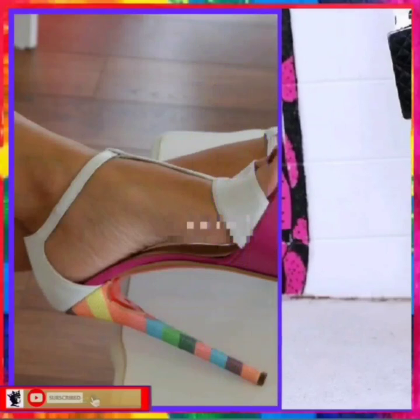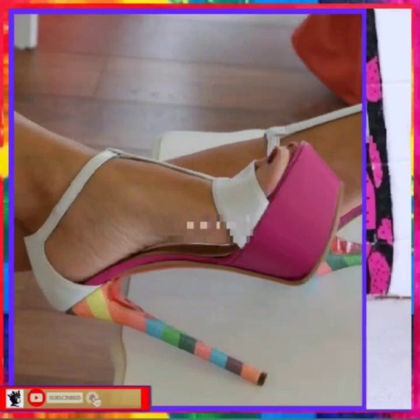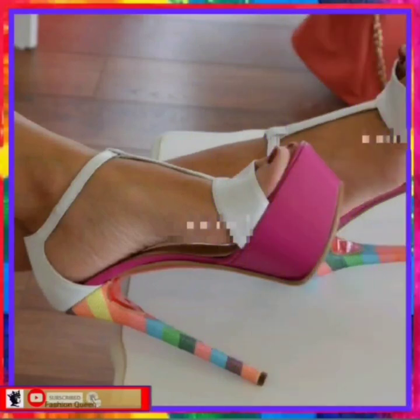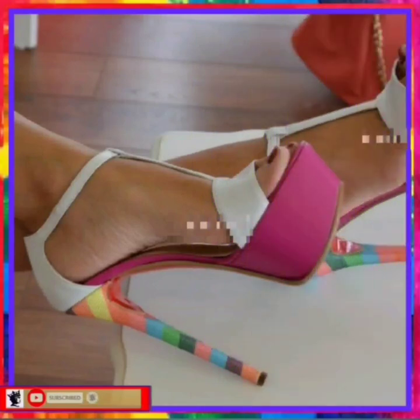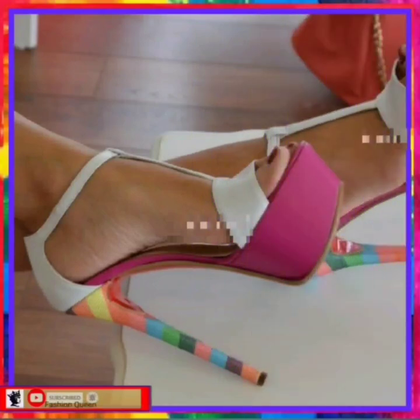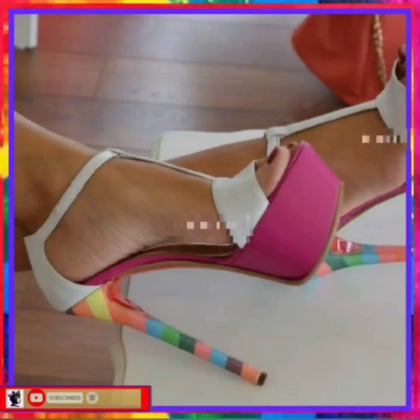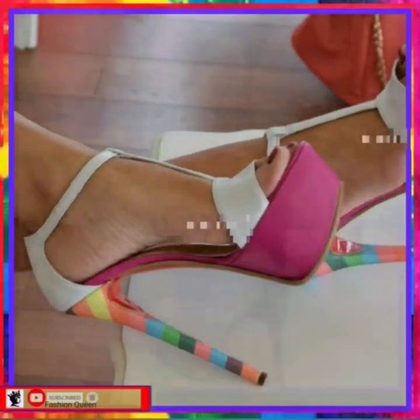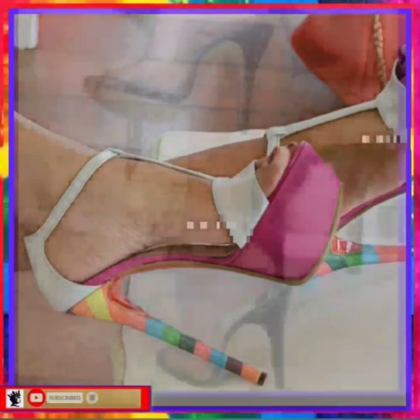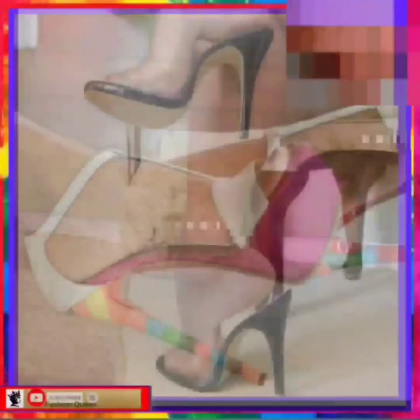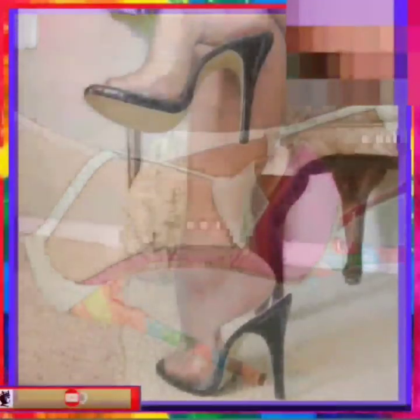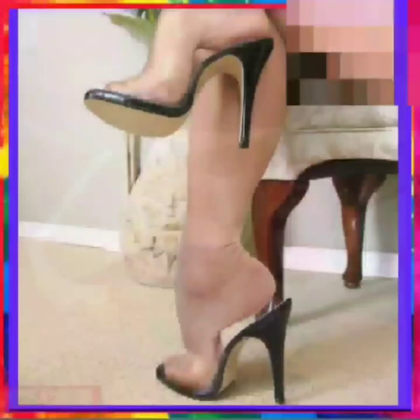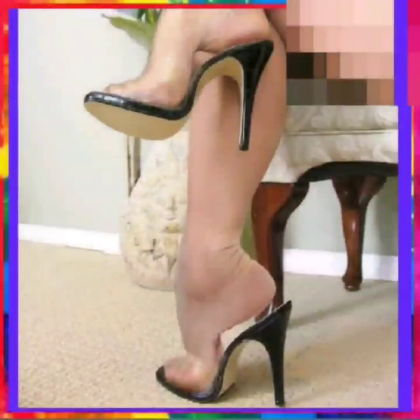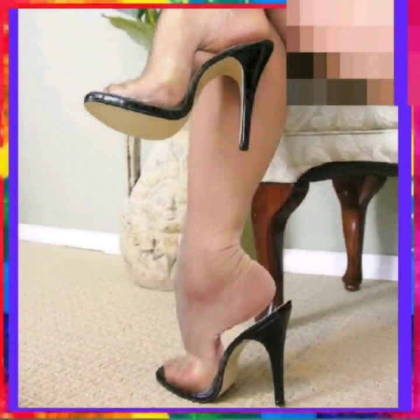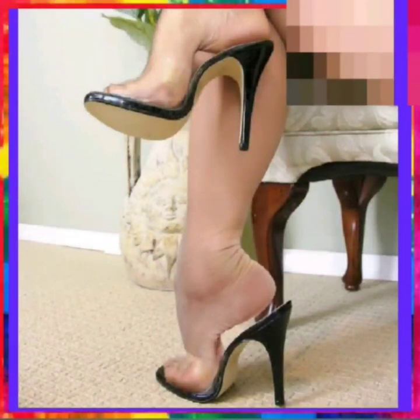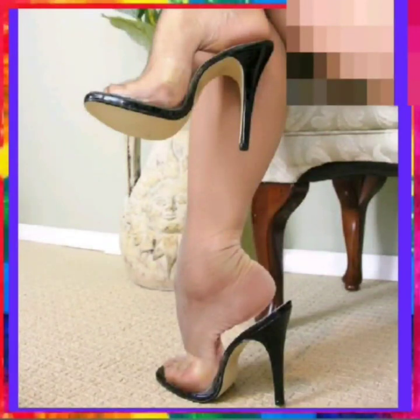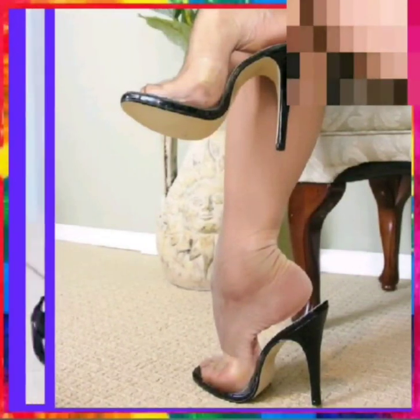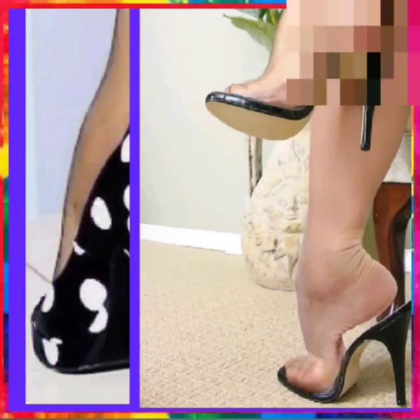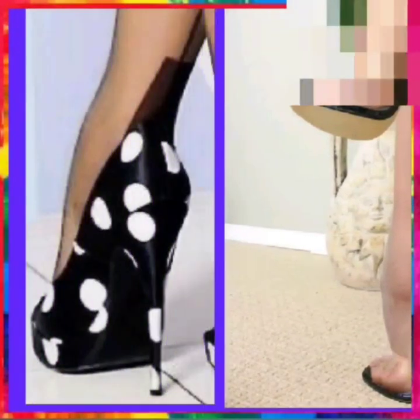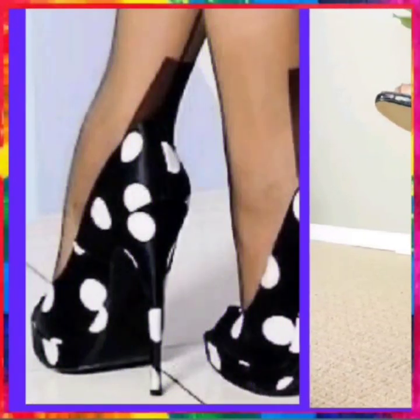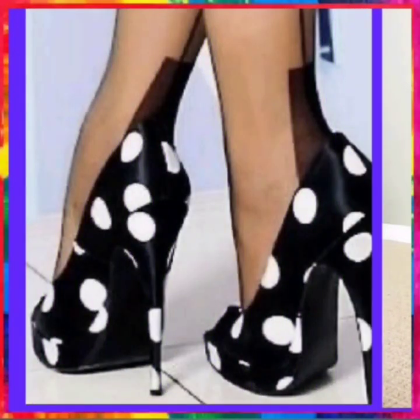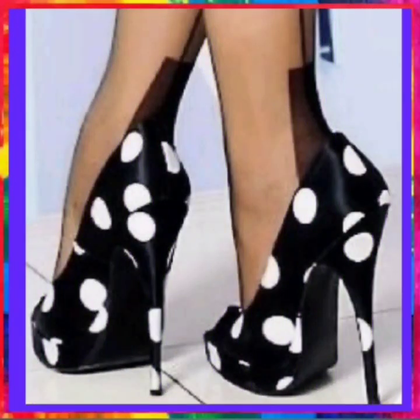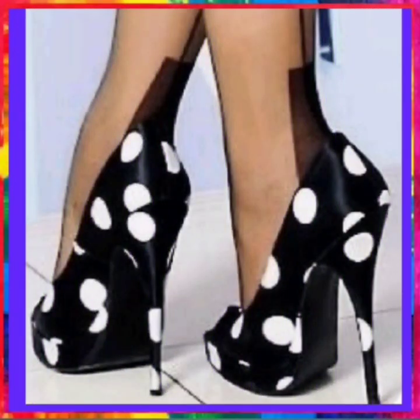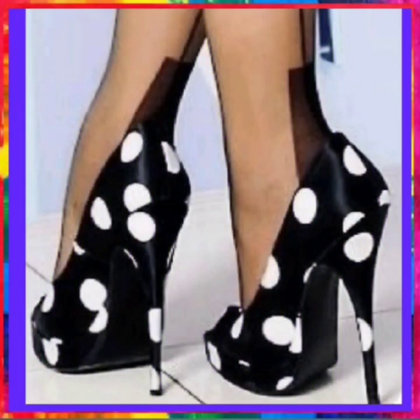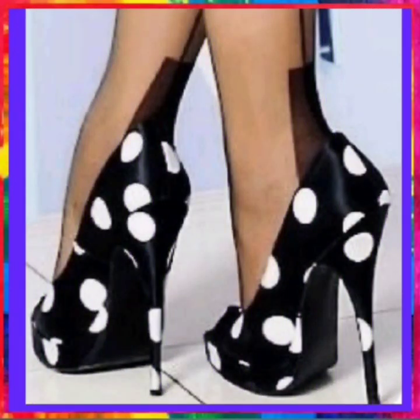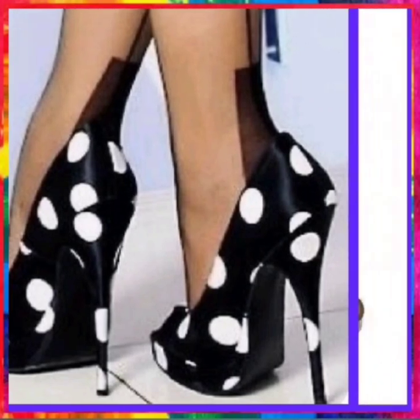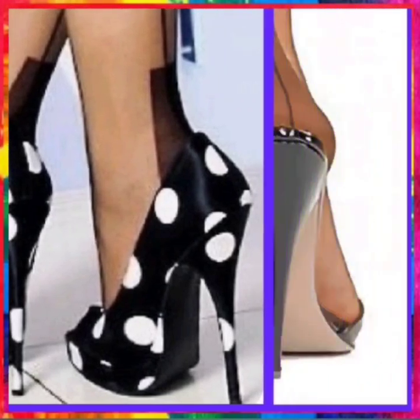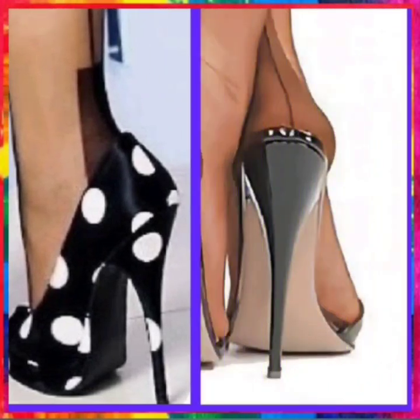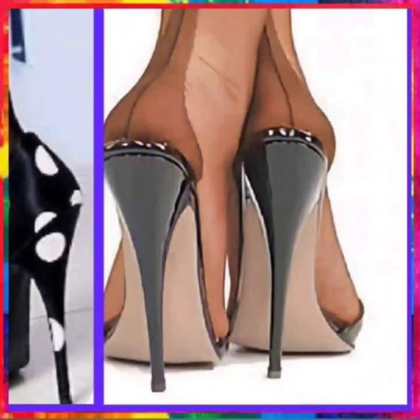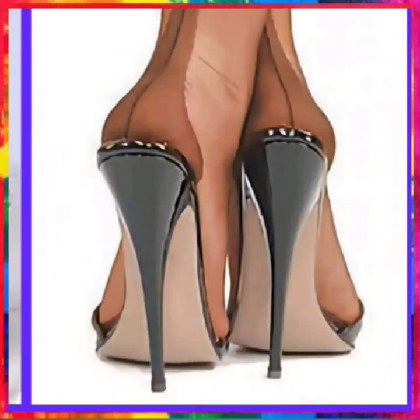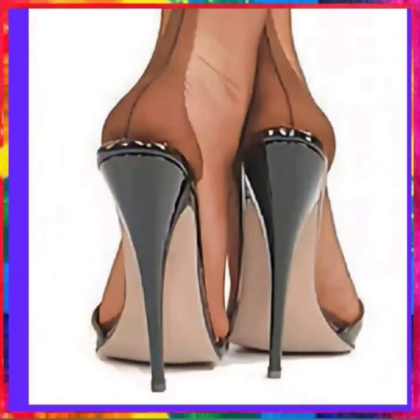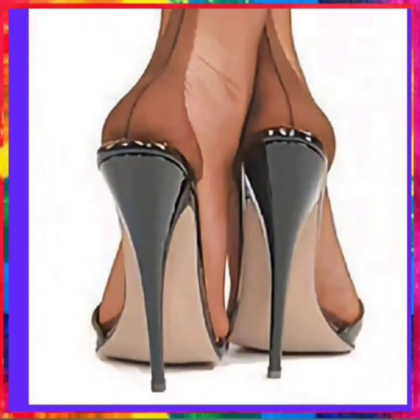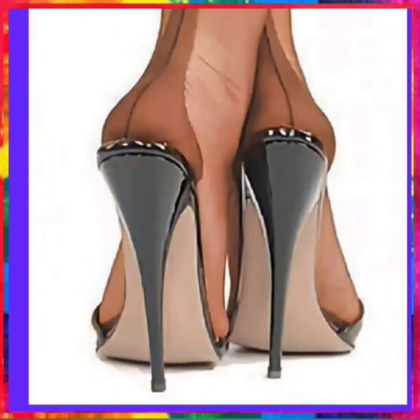Without further delay, let's go! Very nice heel and very nice color combination. This is a black with transparent, and this is a black and white combination — this combination looks pretty nice.